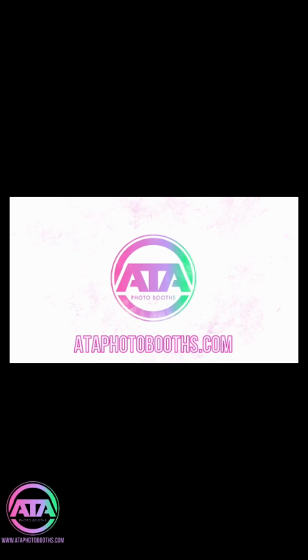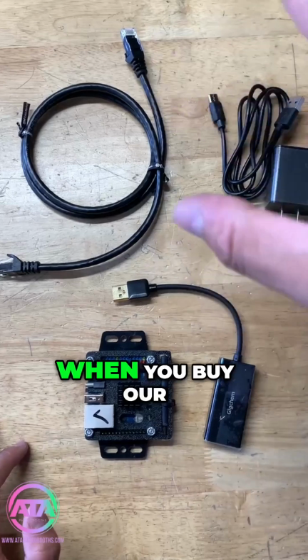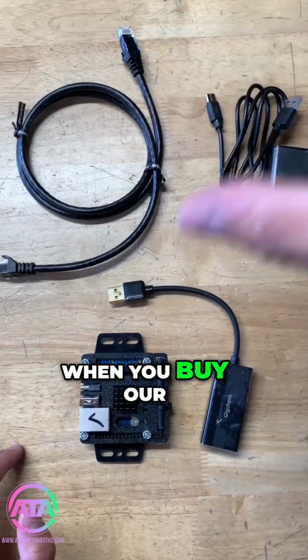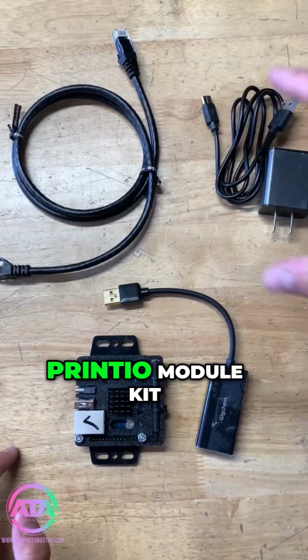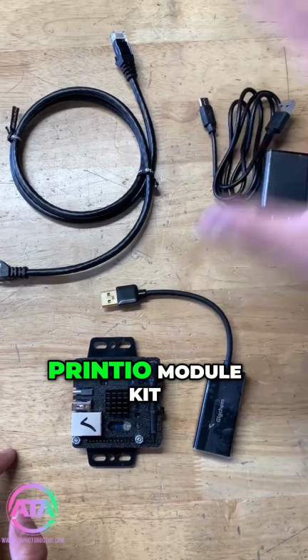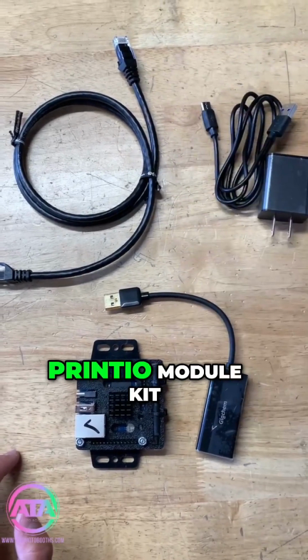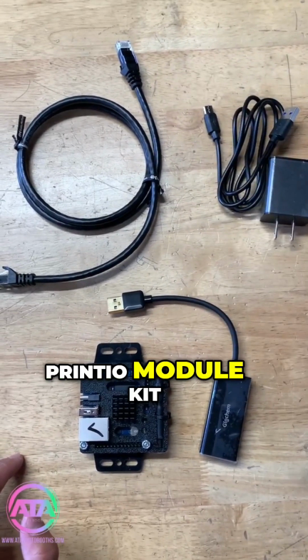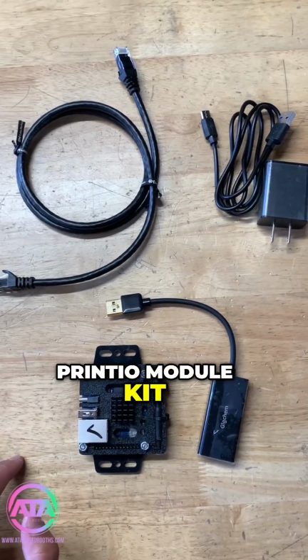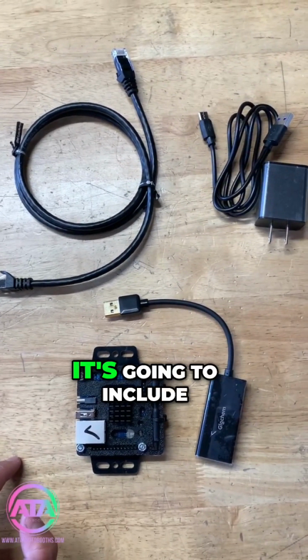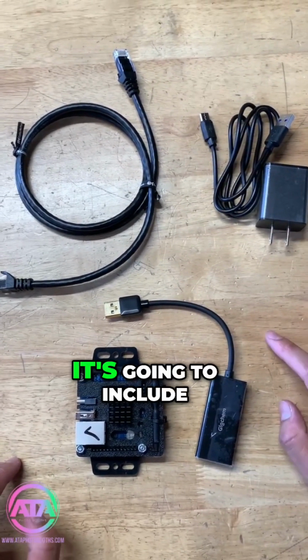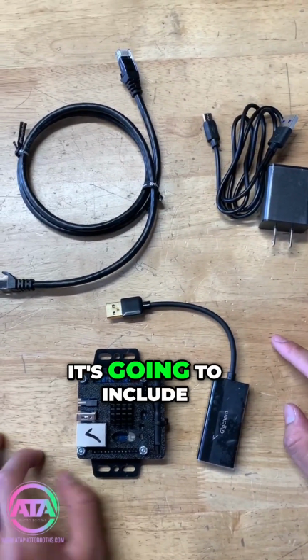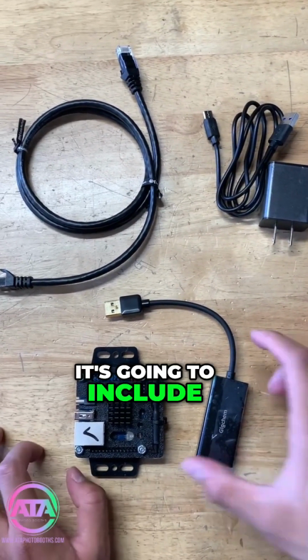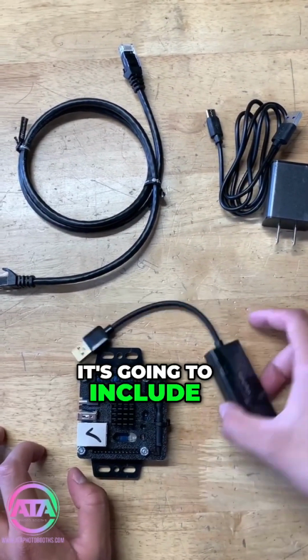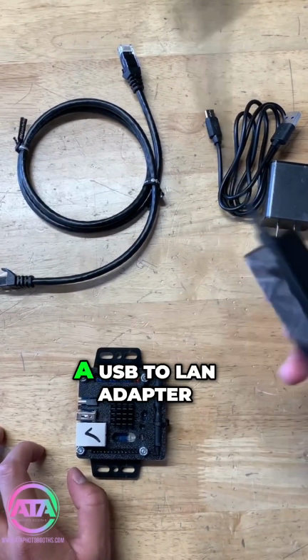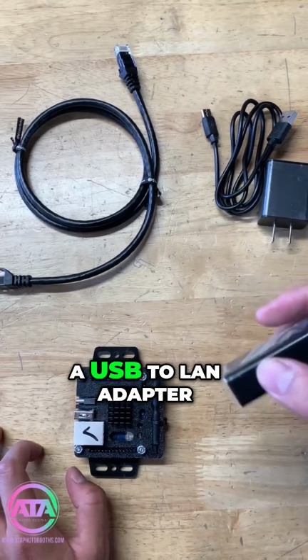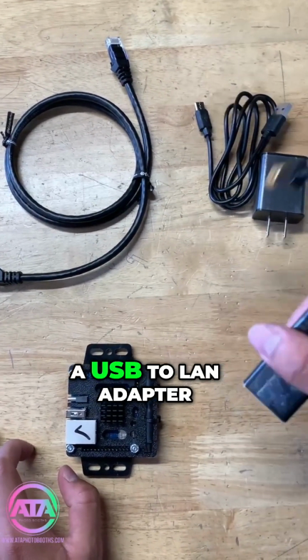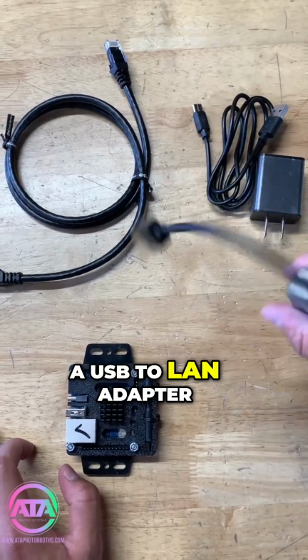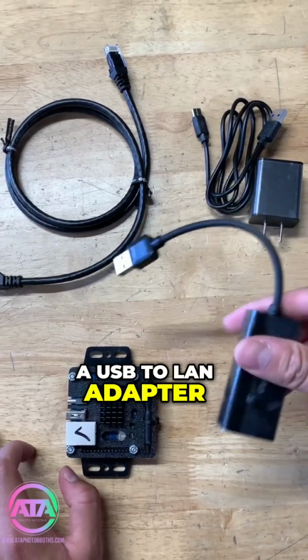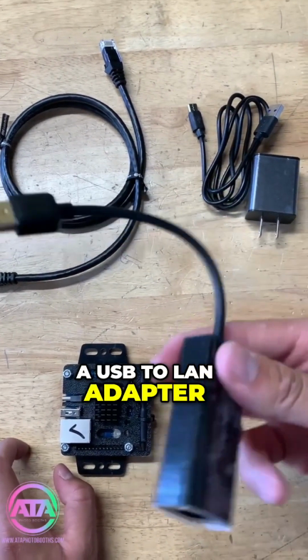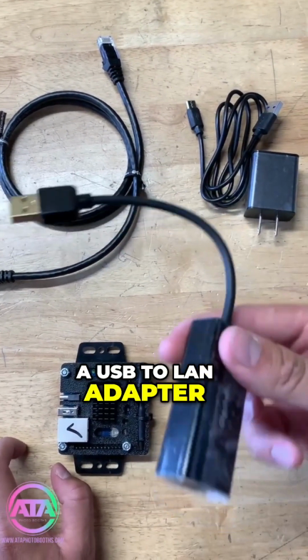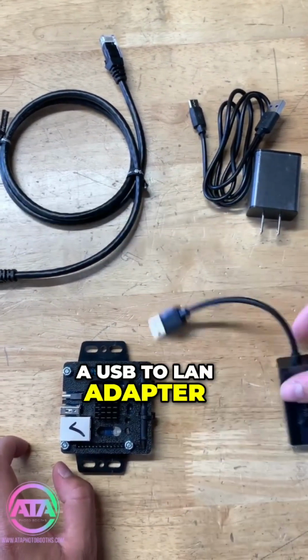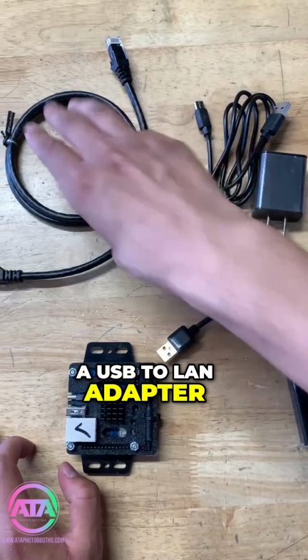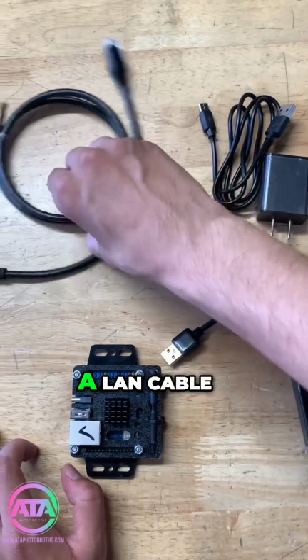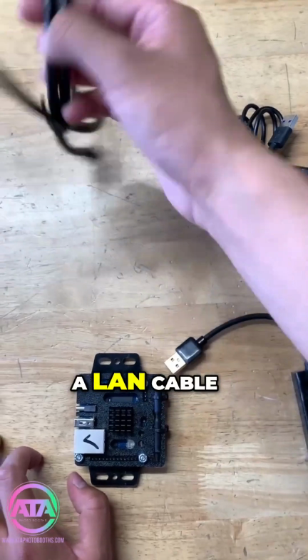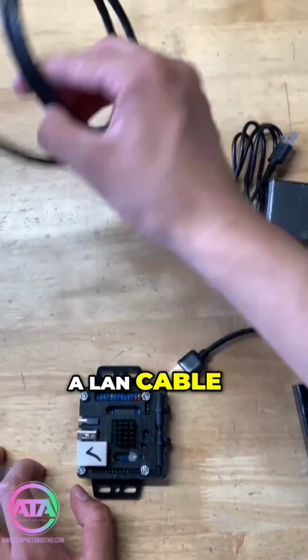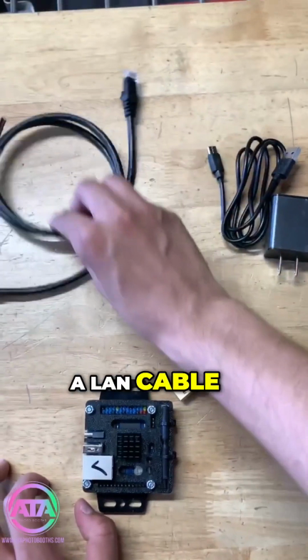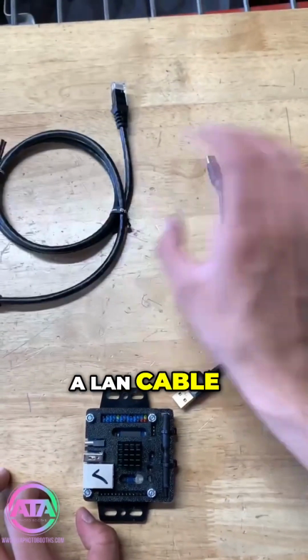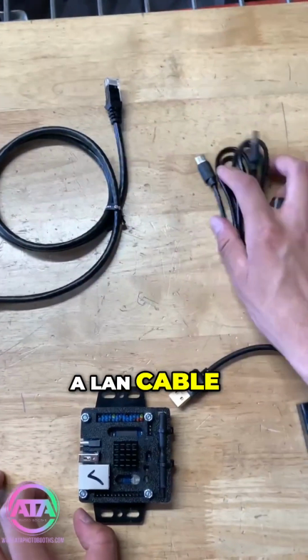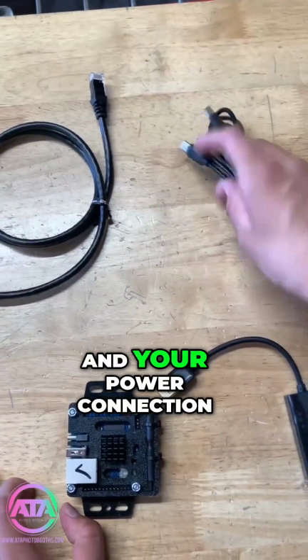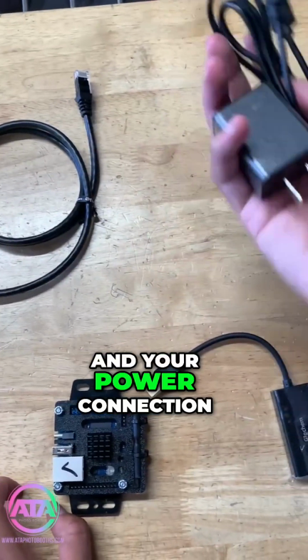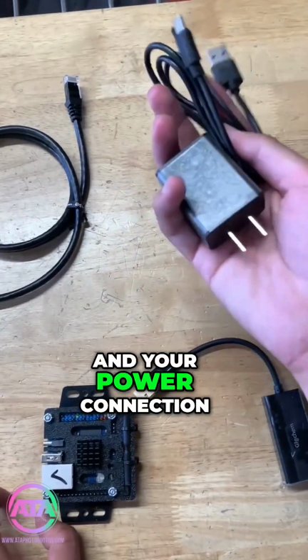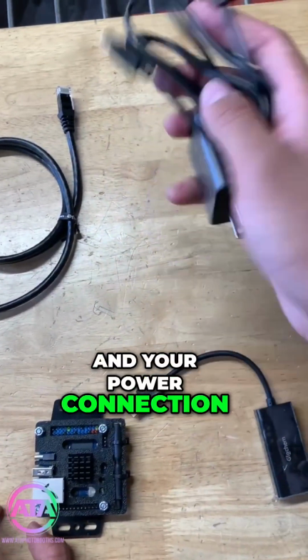When you buy our Princeo module kit it is going to include a USB to LAN adapter, a LAN cable, and your power connection.